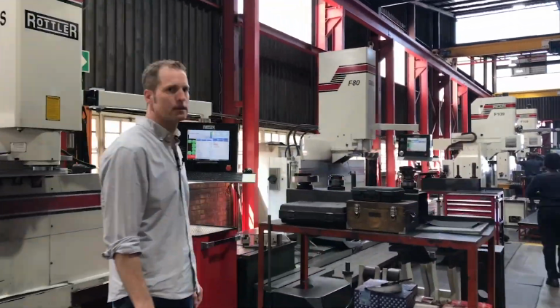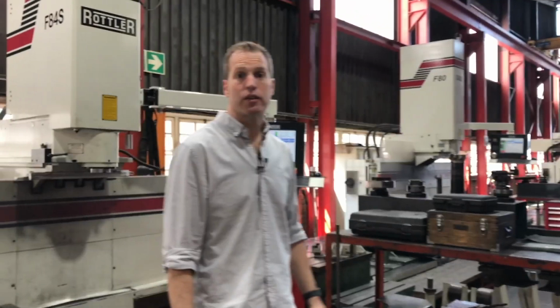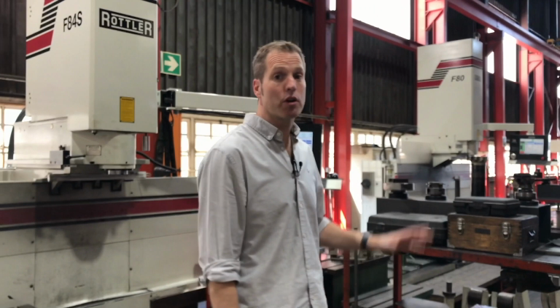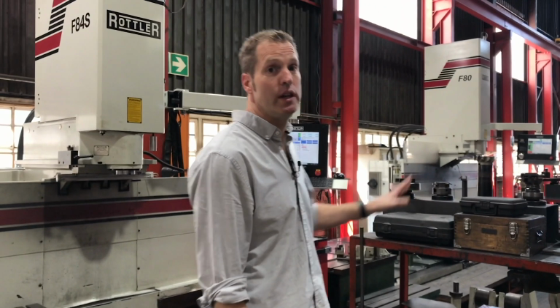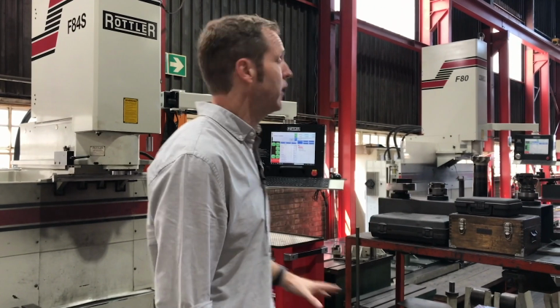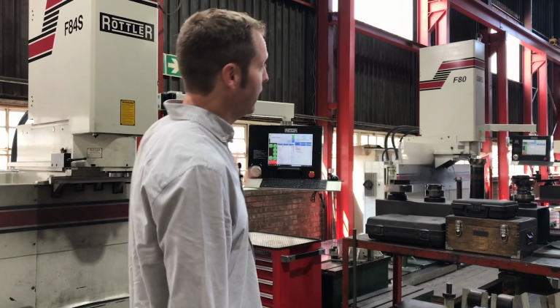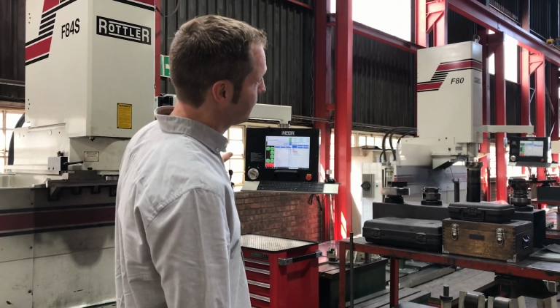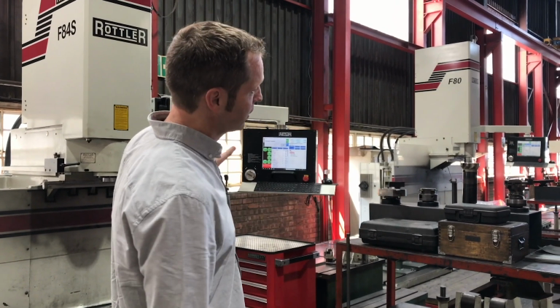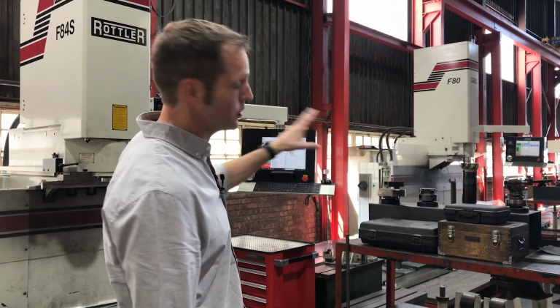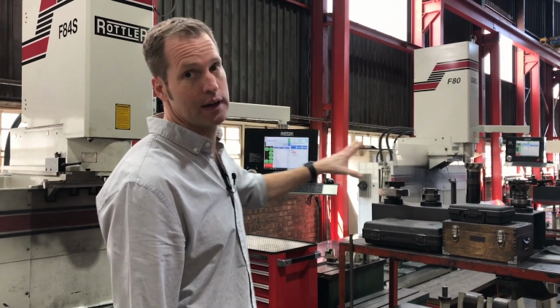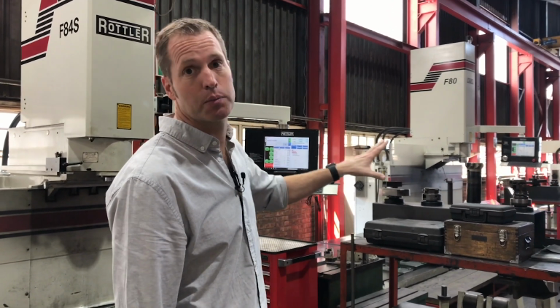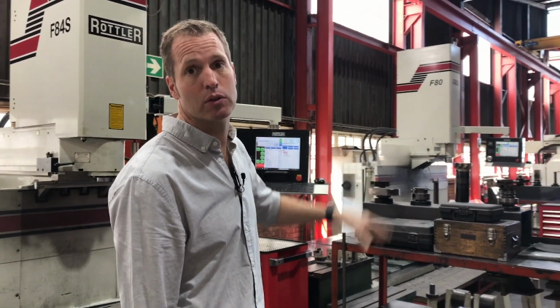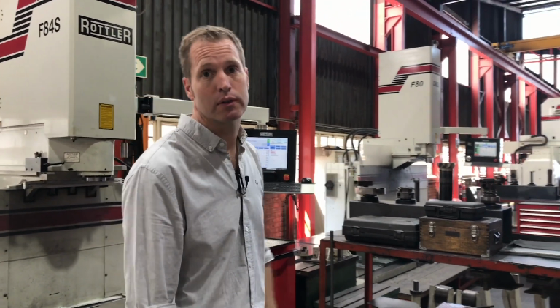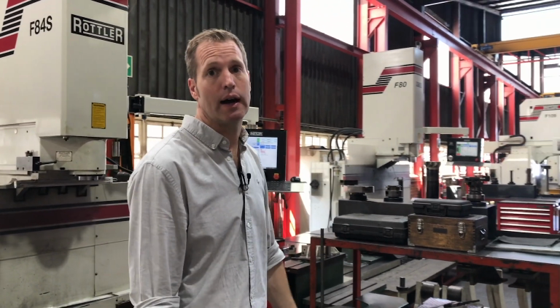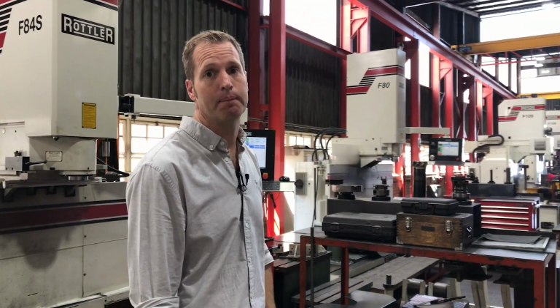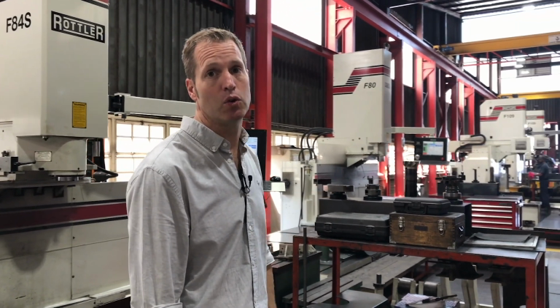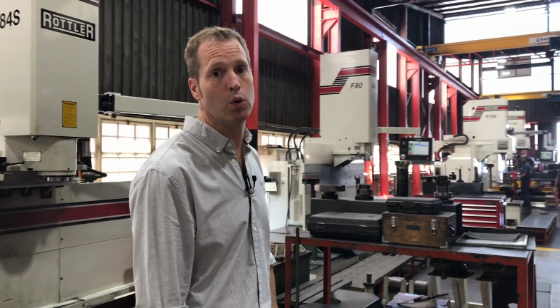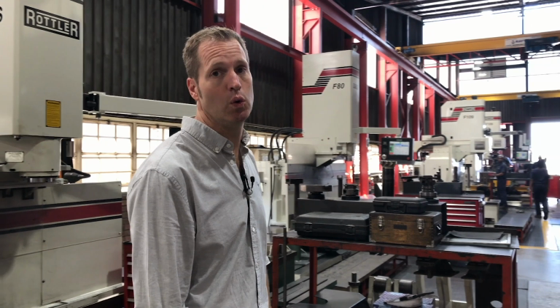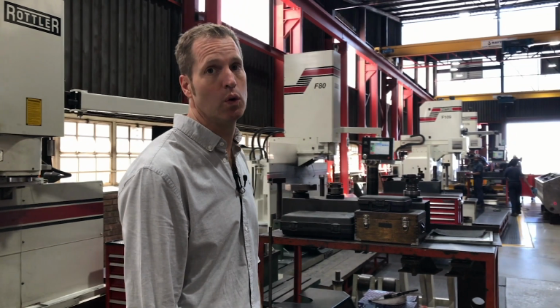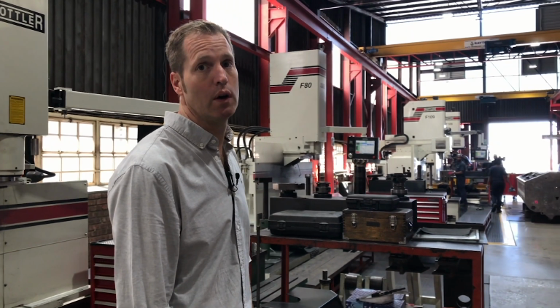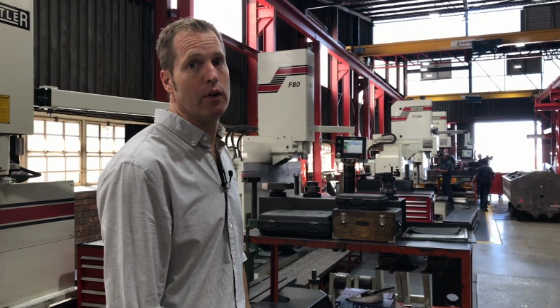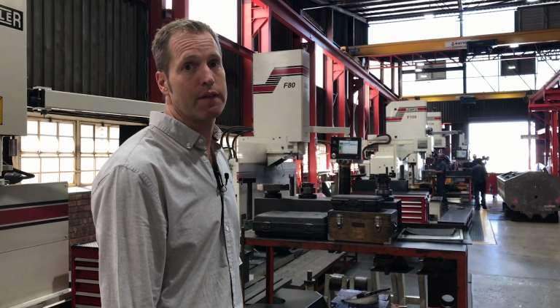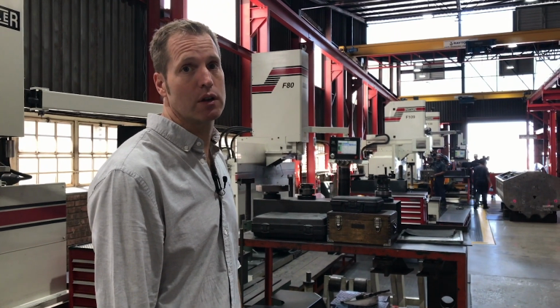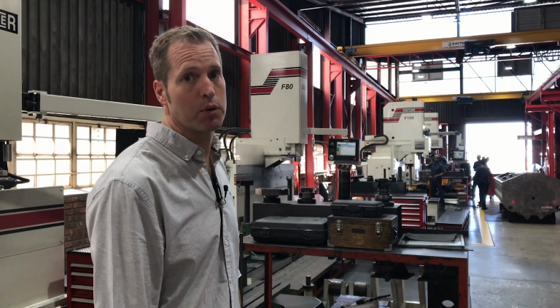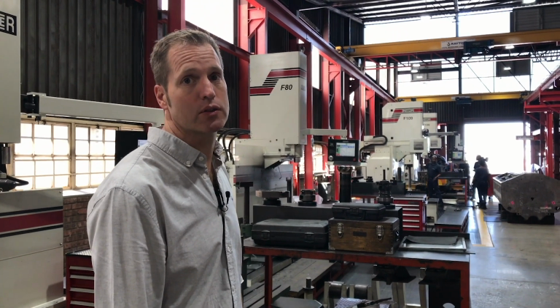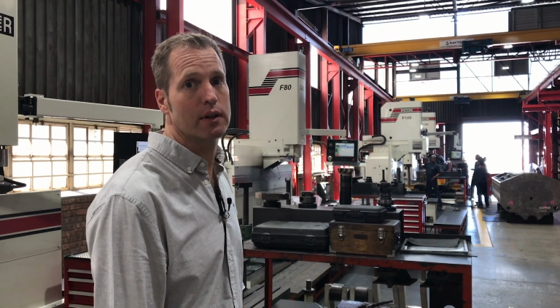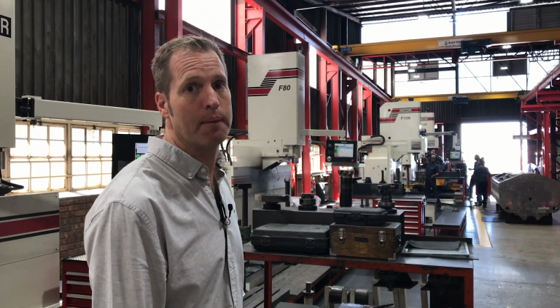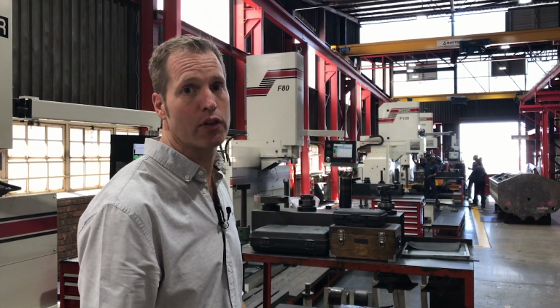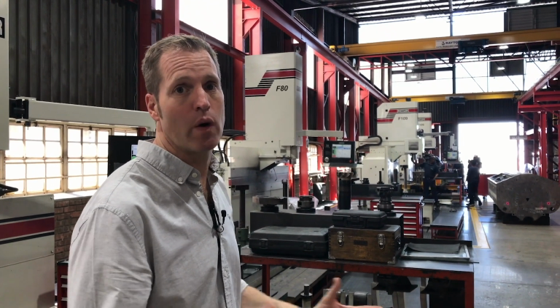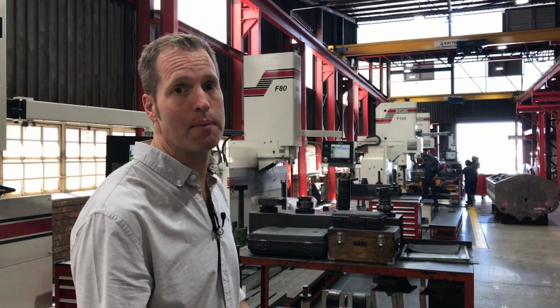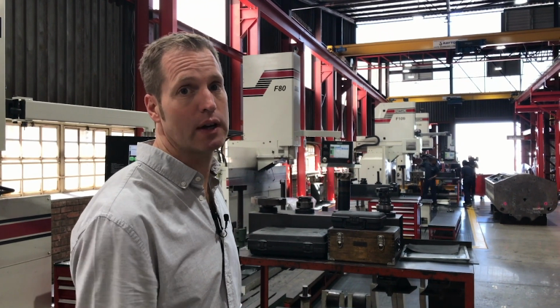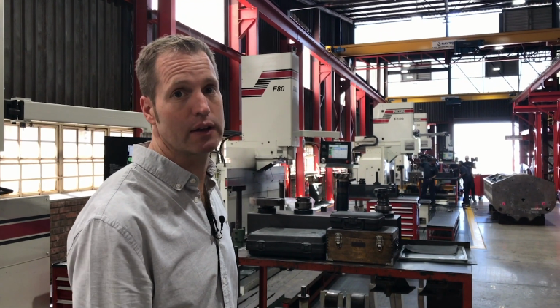This is our block machining area. We have several machines at our disposal to remanufacture the blocks — both the re-bore and the line-bore side of things.